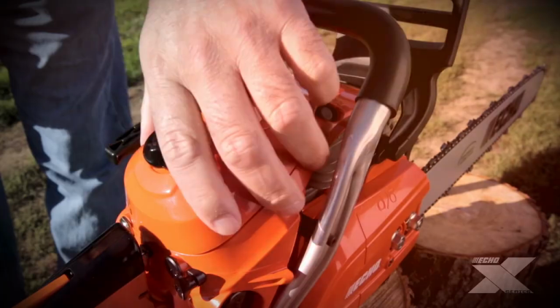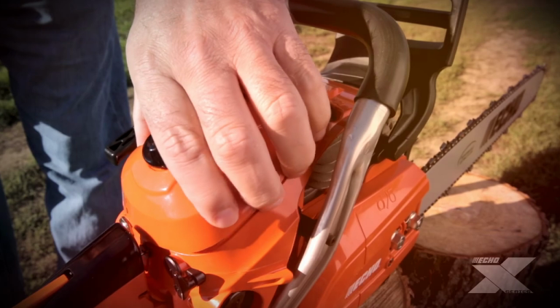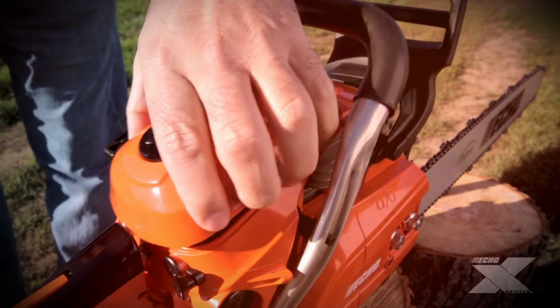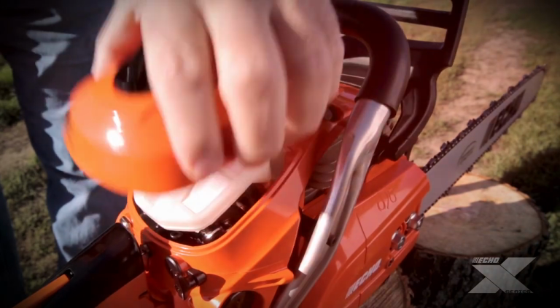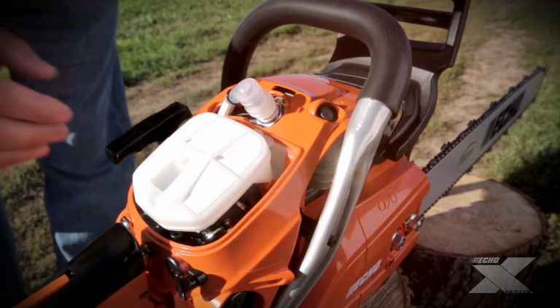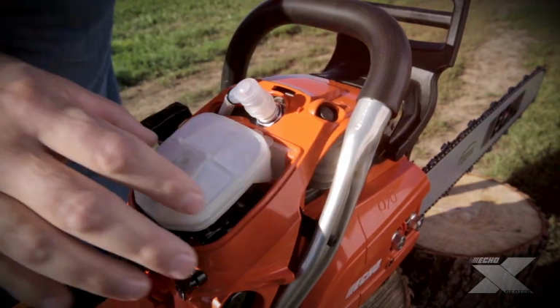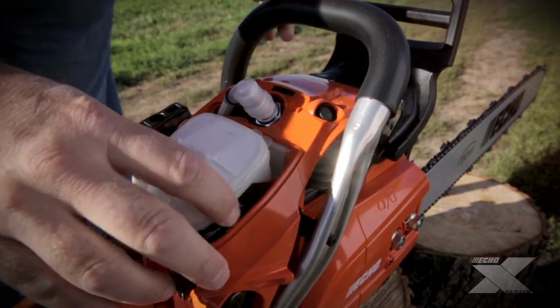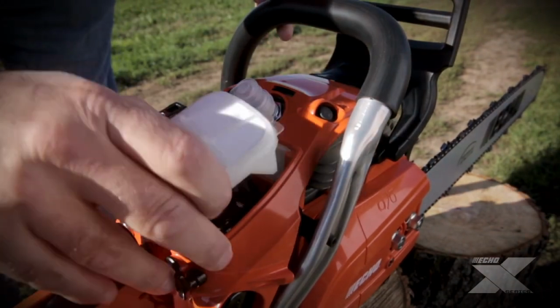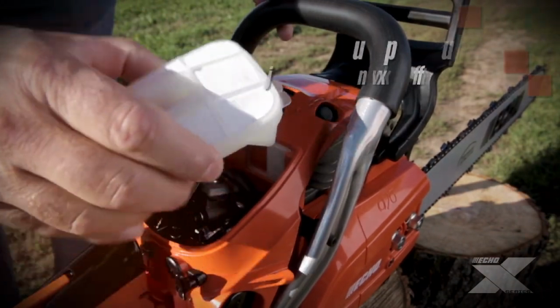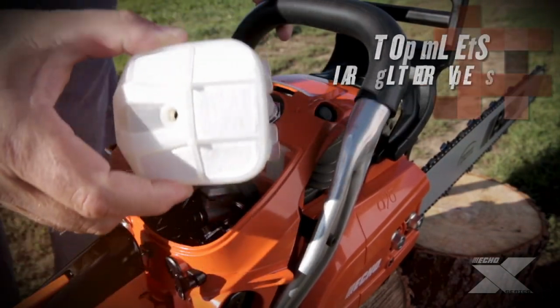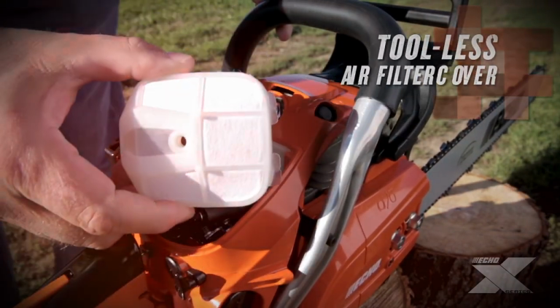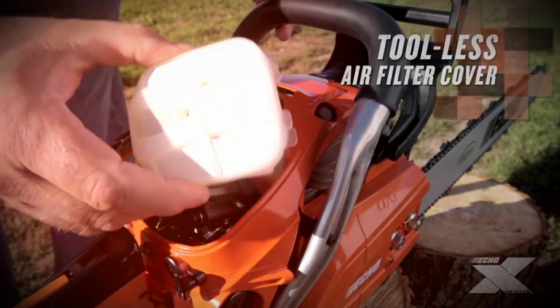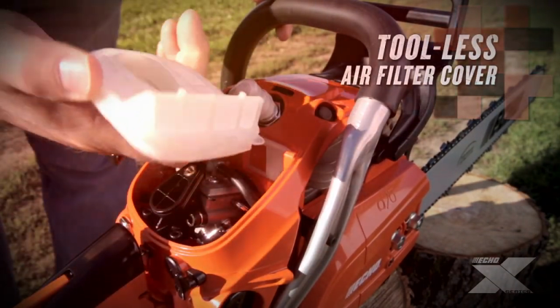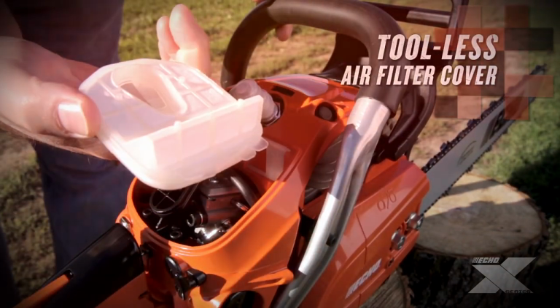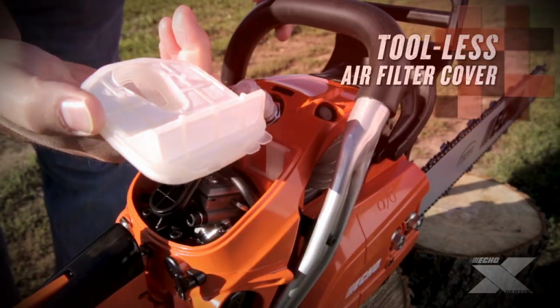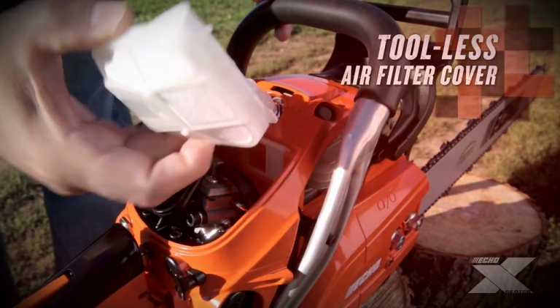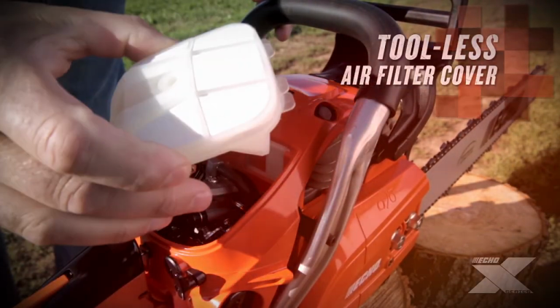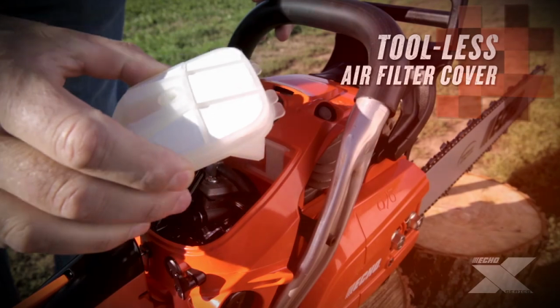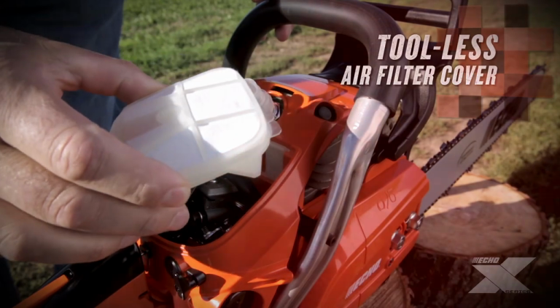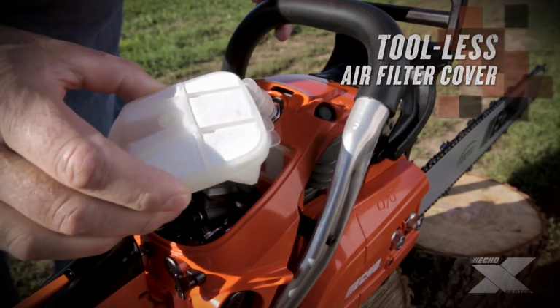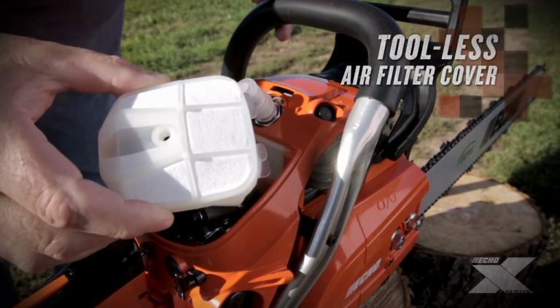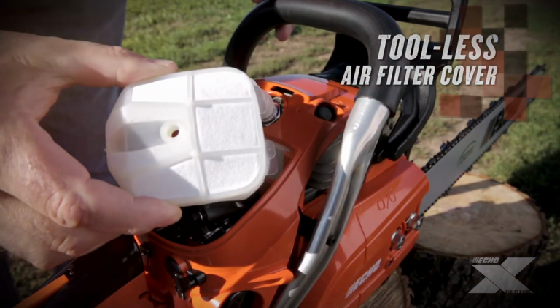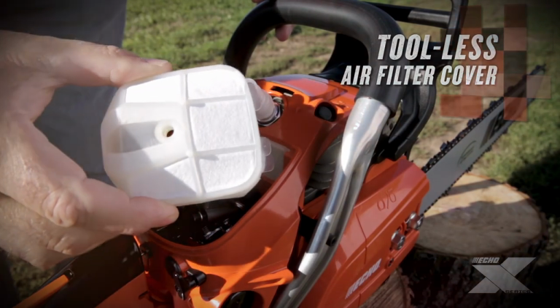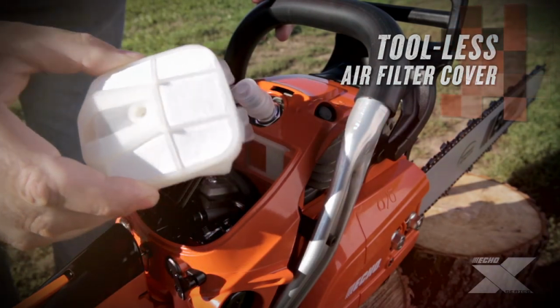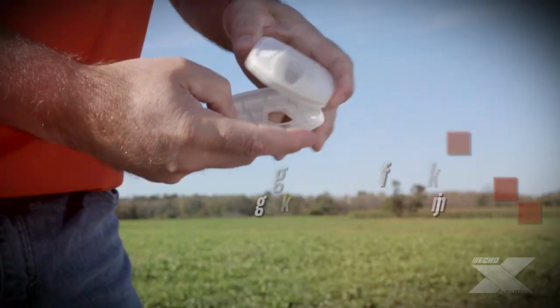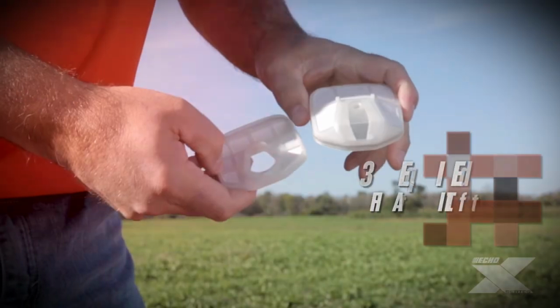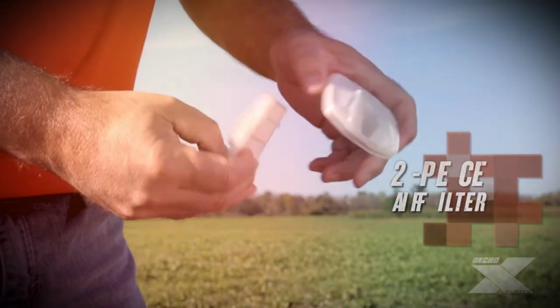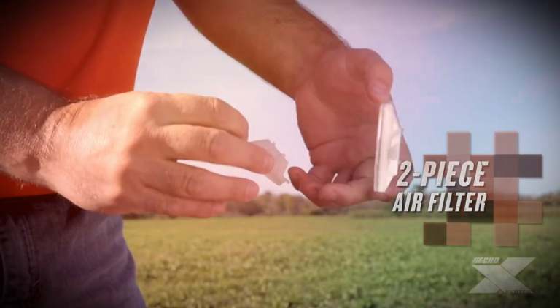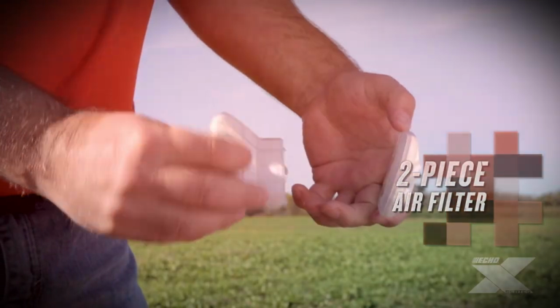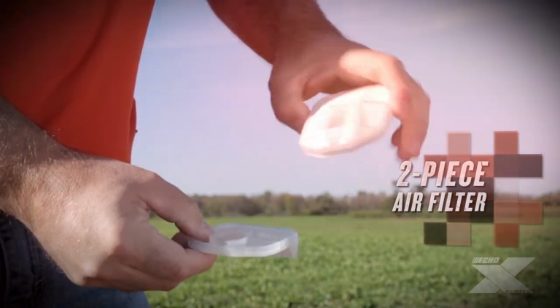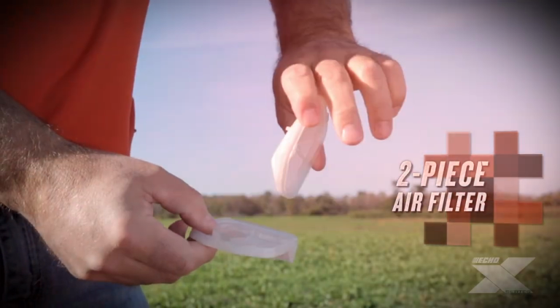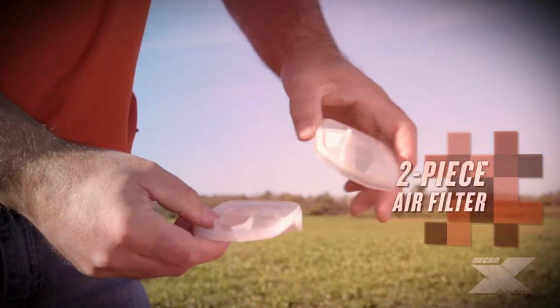The CS501P is equipped with a top-mounted, tool-less air filter cover that's positioned away from dust and debris, resulting in easier maintenance. The two-piece air filter makes cleaning easy.